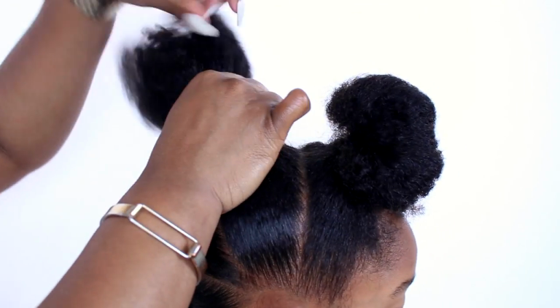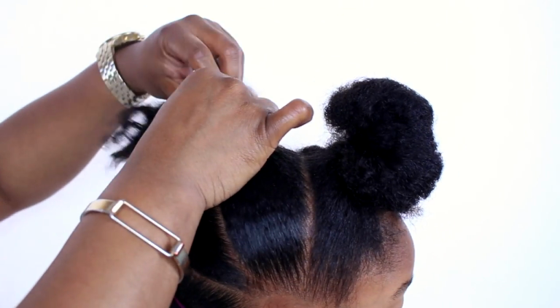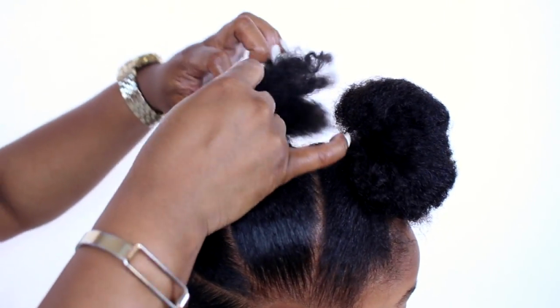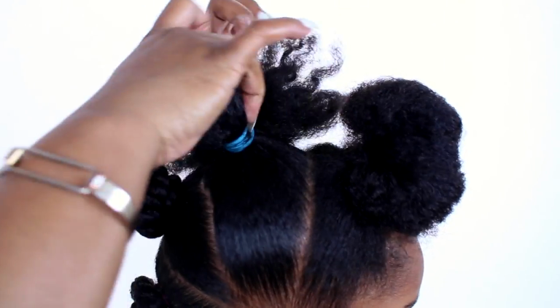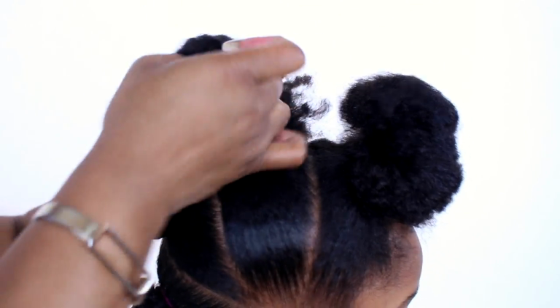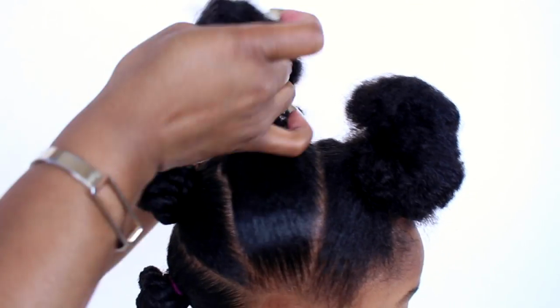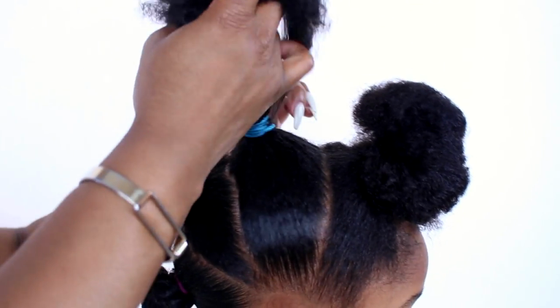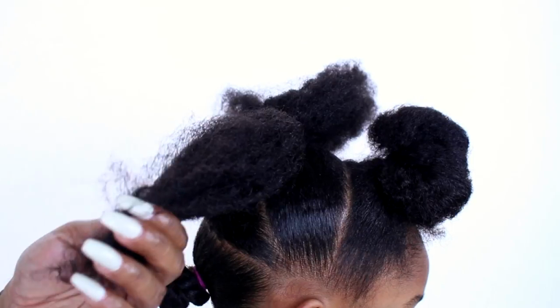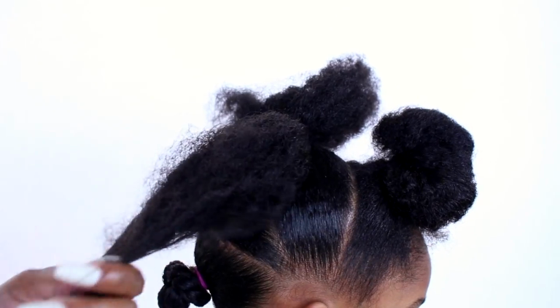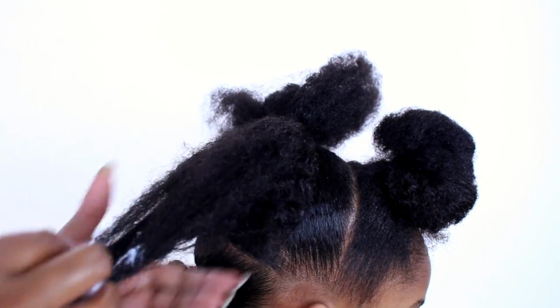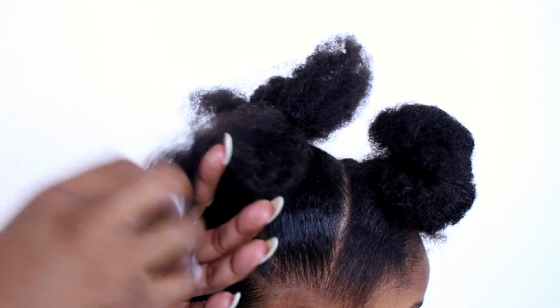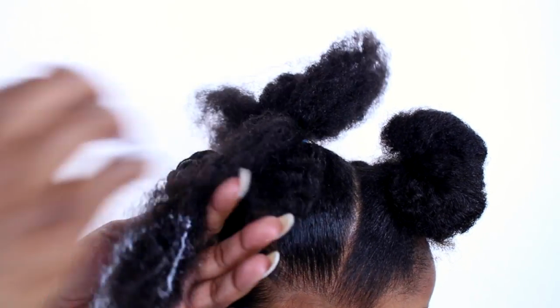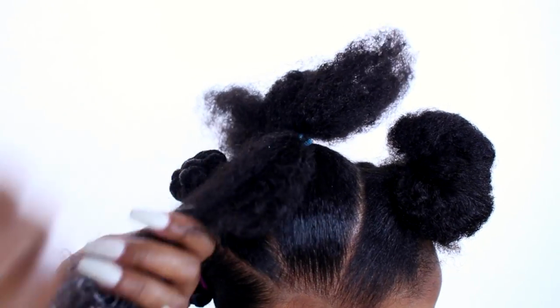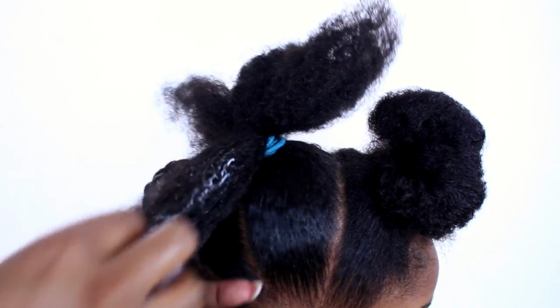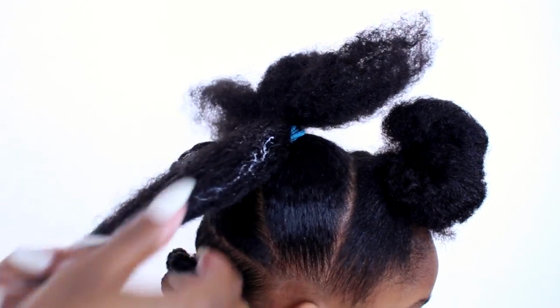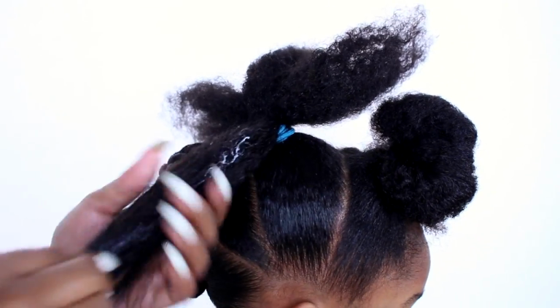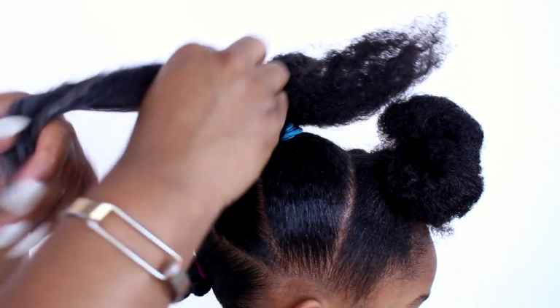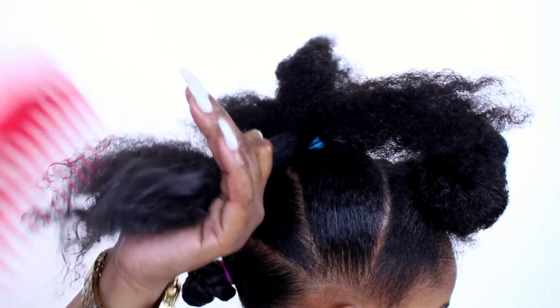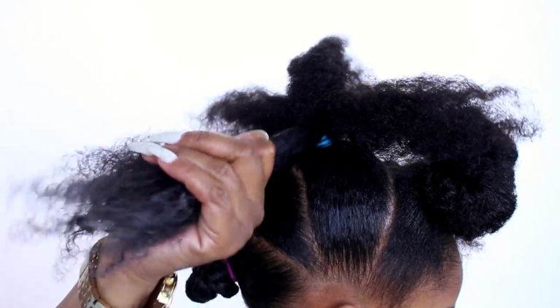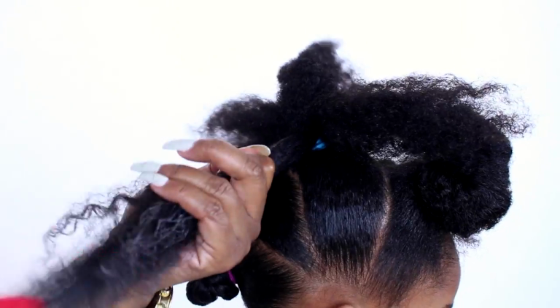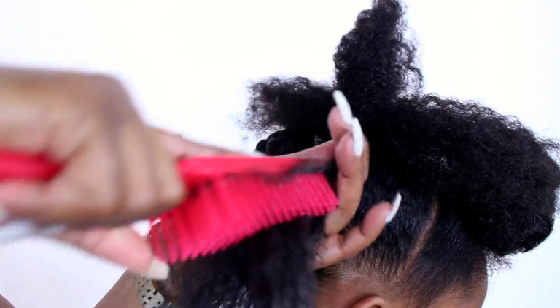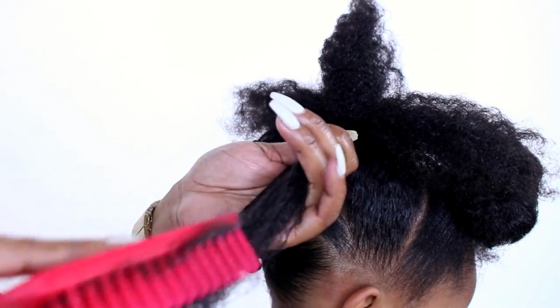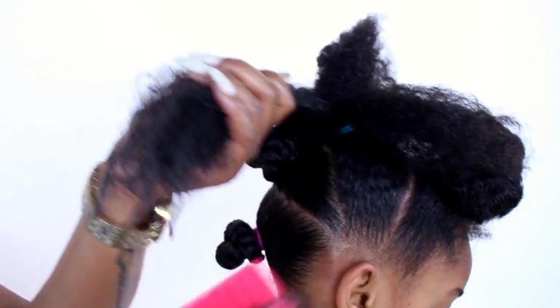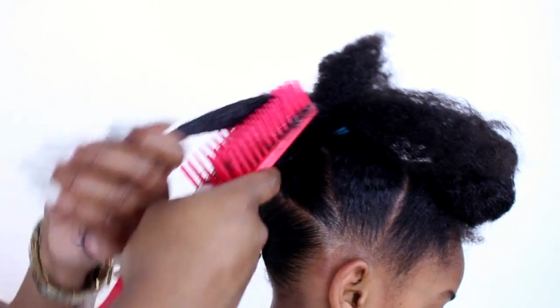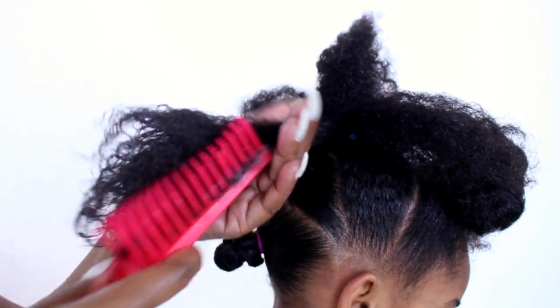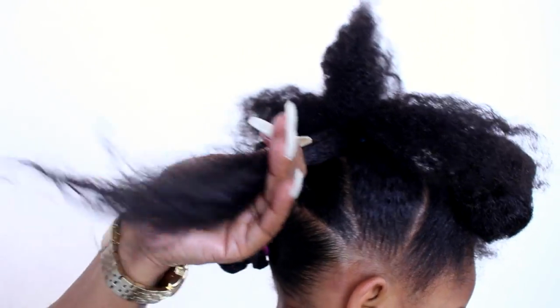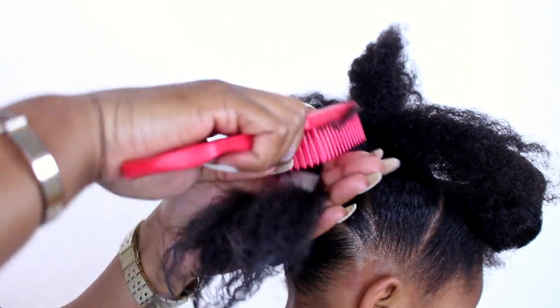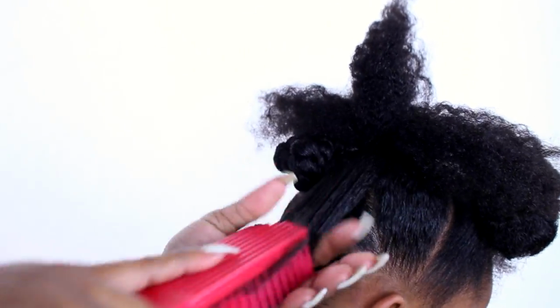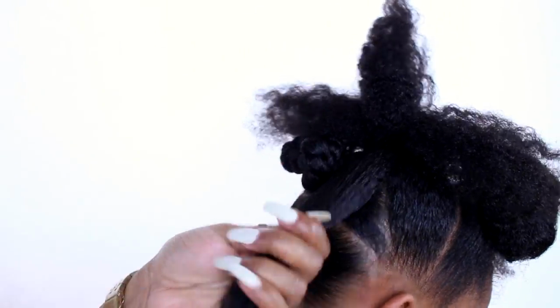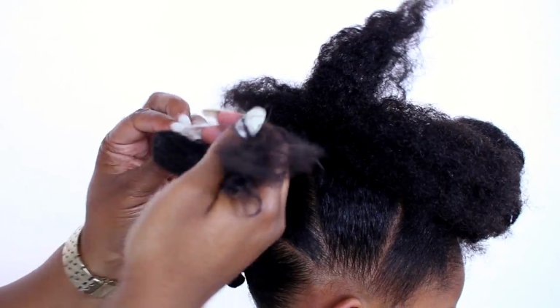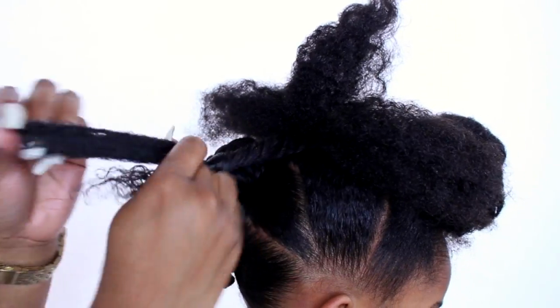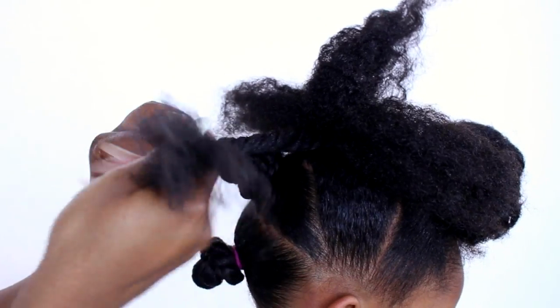I really hope that you guys are enjoying this tutorial. Like I said, we have just been so re-inspired, so keep watching and let us know what style you want us to do next. Don't forget to like, subscribe, and comment.